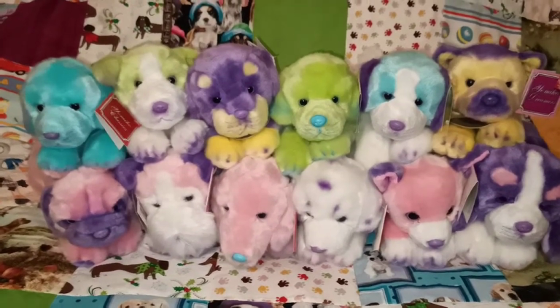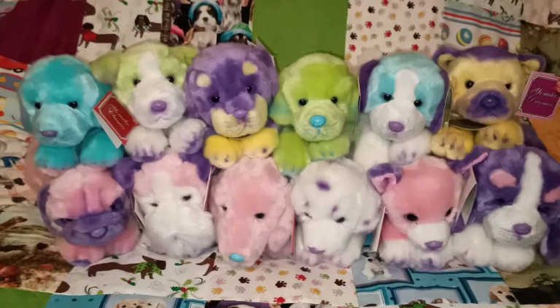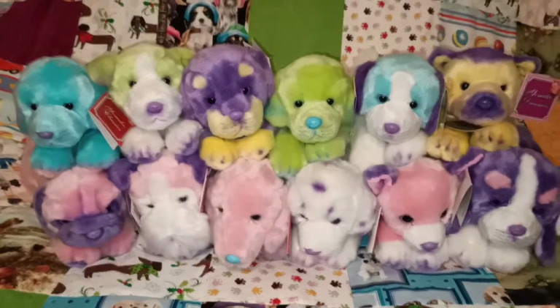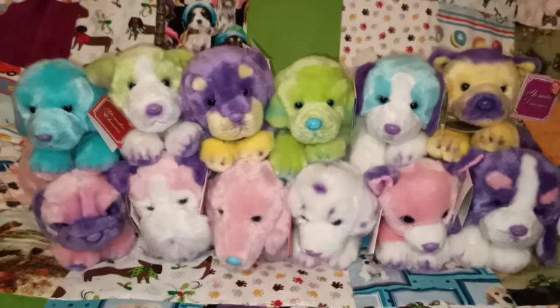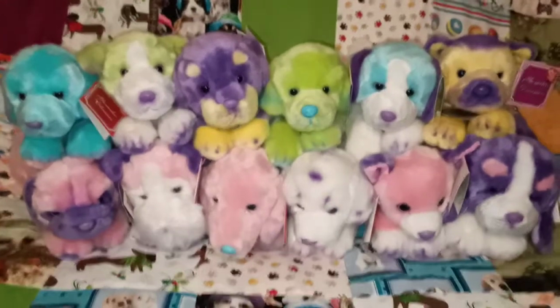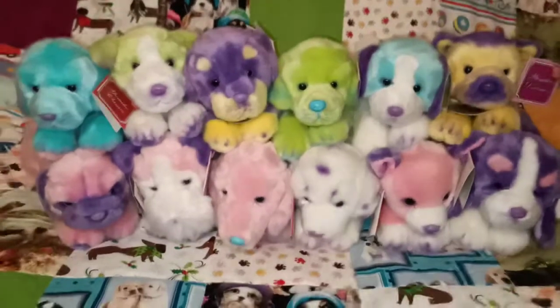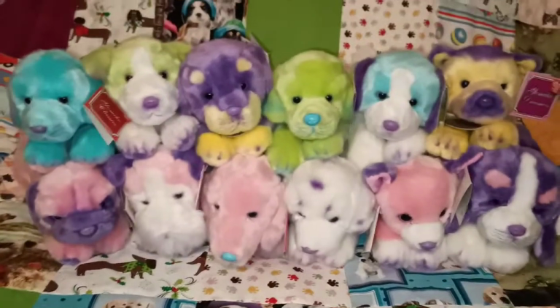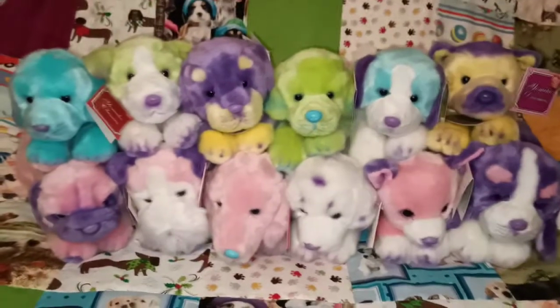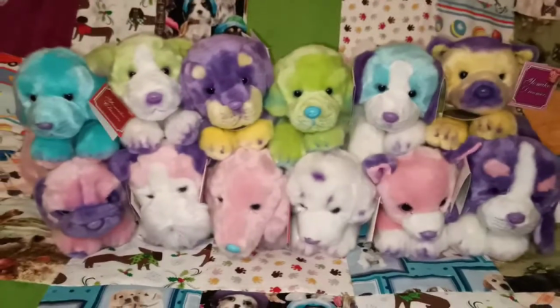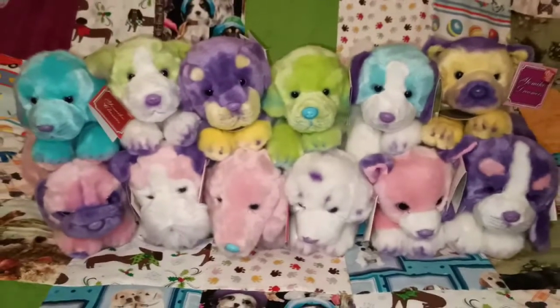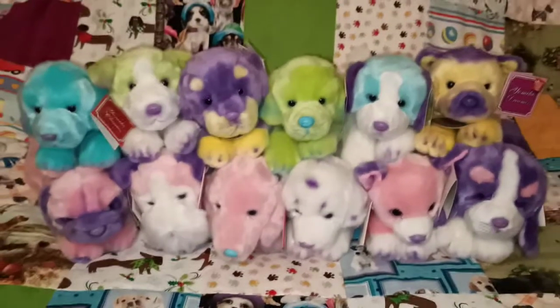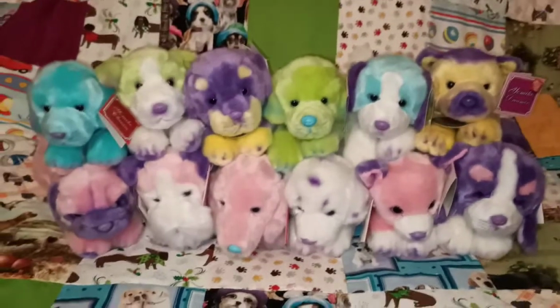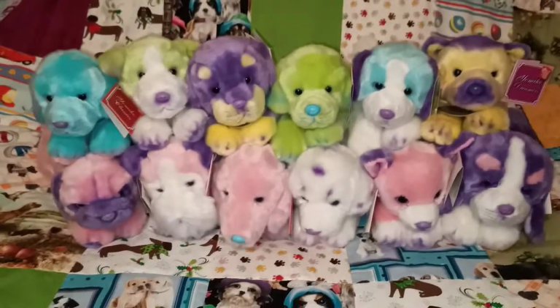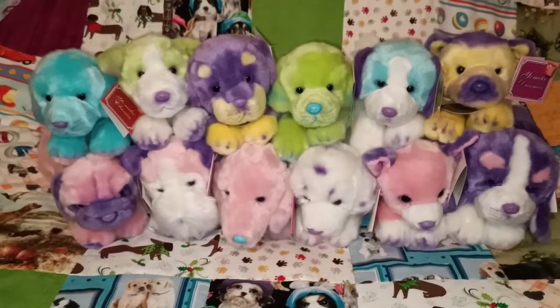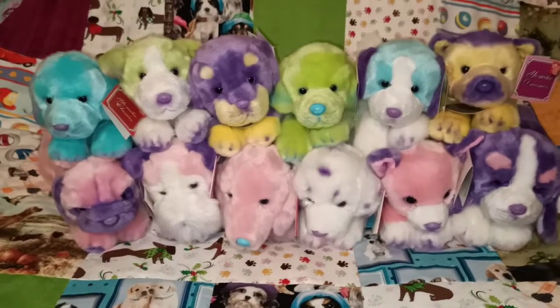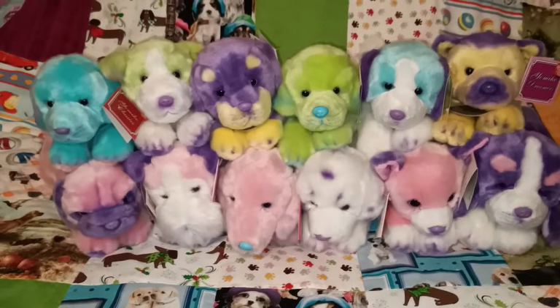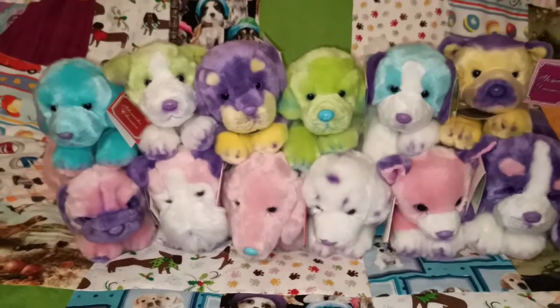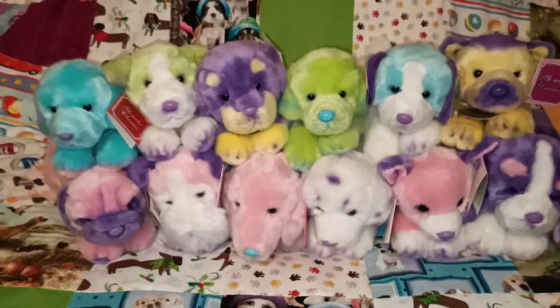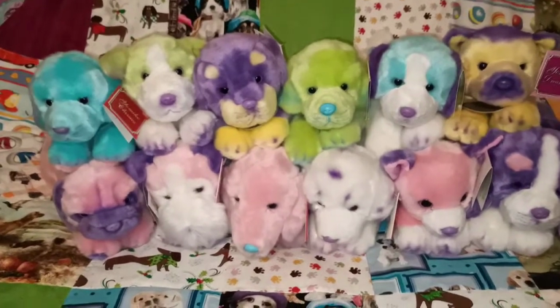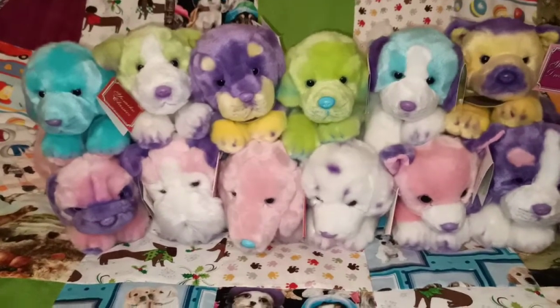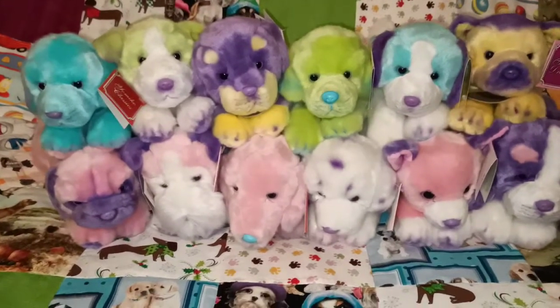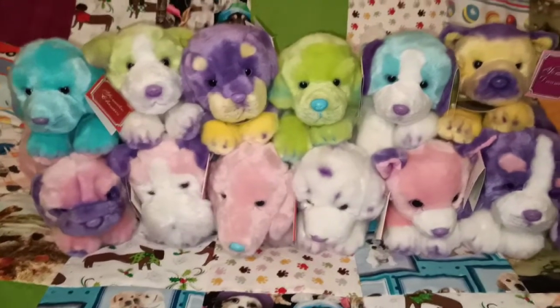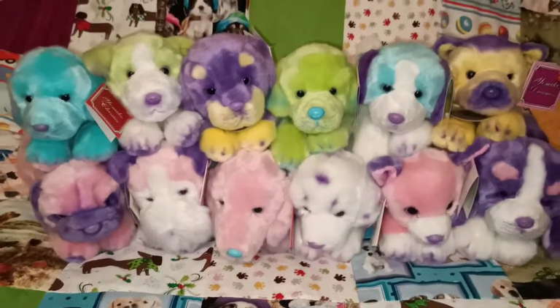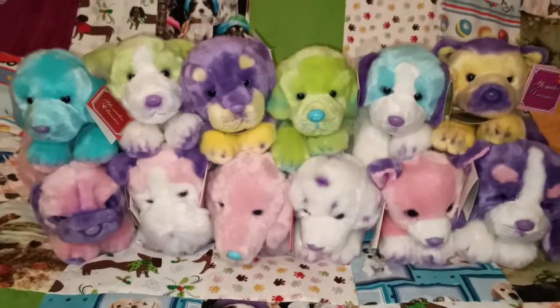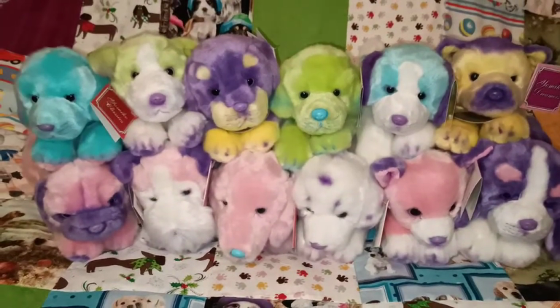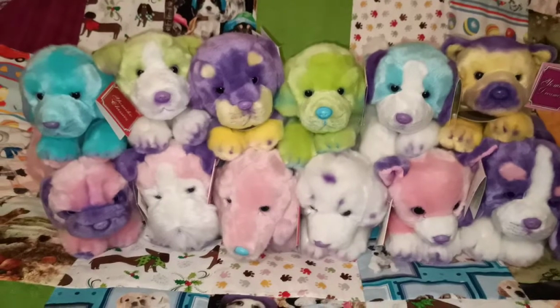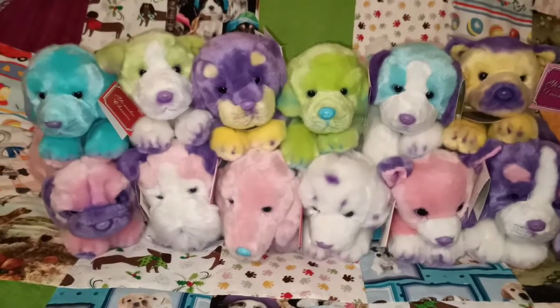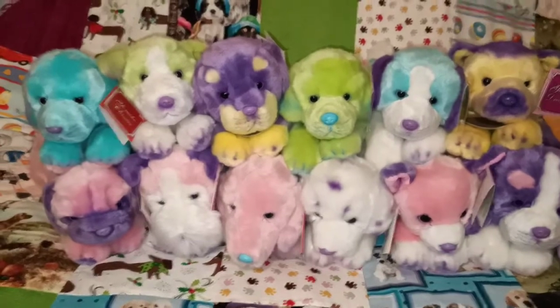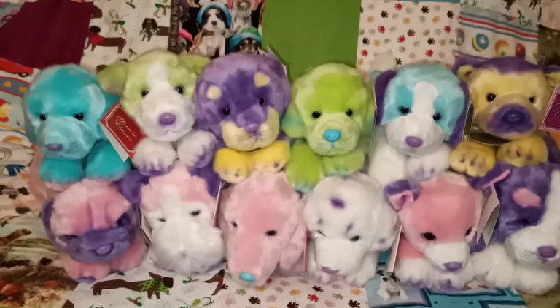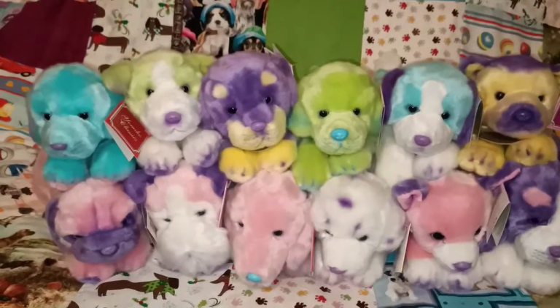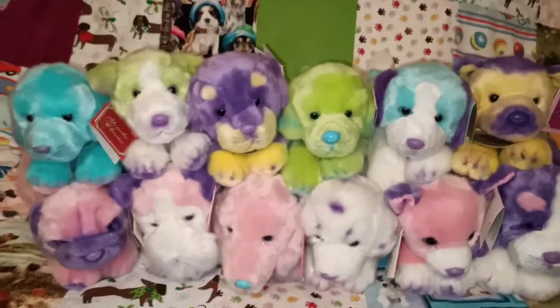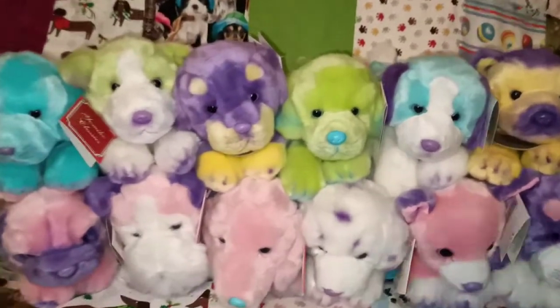Anyway, I'll show you one by one so you can see a little bit closer, and if you ever have a chance to pick up one of these they're super cute and I highly recommend having one. They definitely brighten up the room and make you feel happy when you look at them. So here we go.